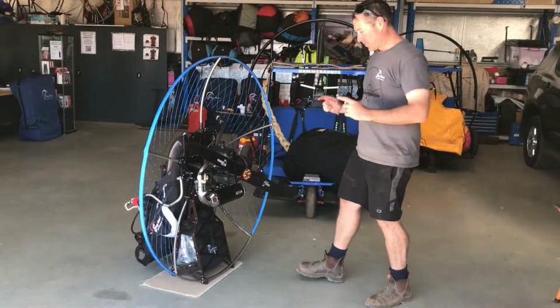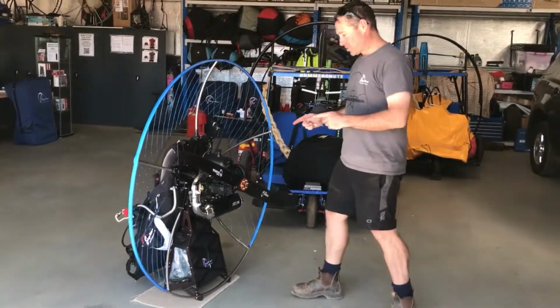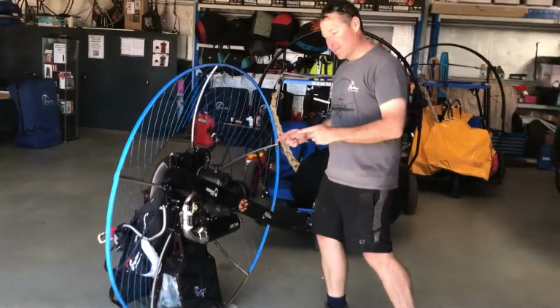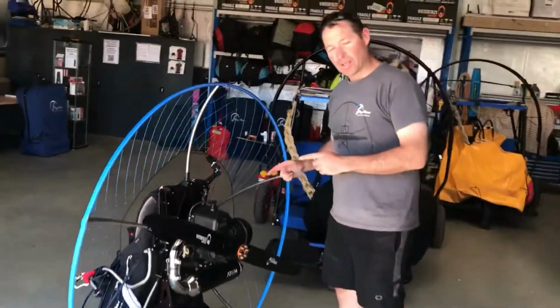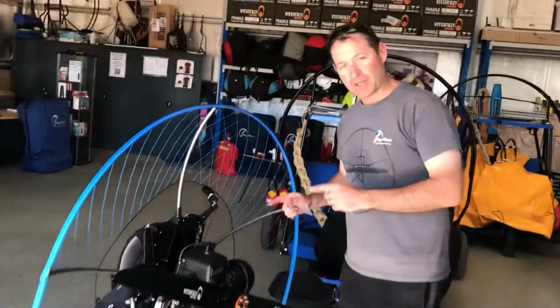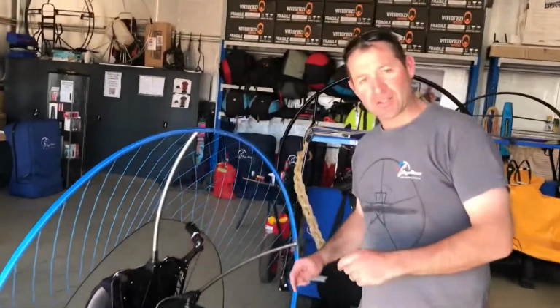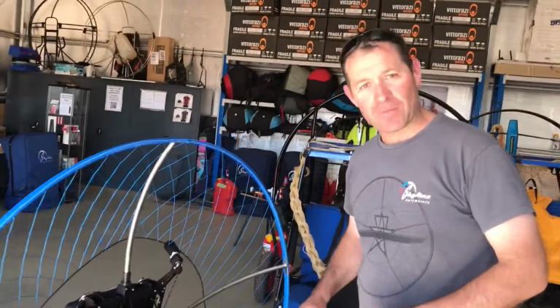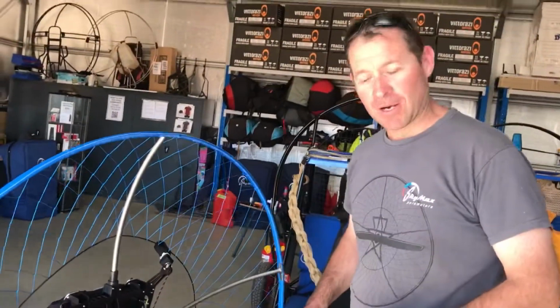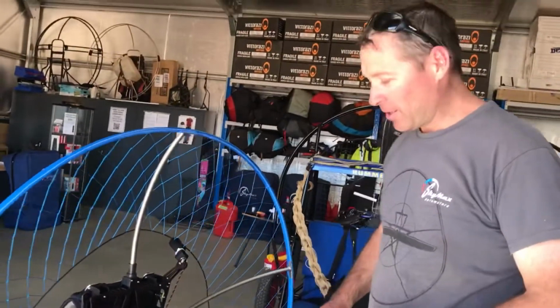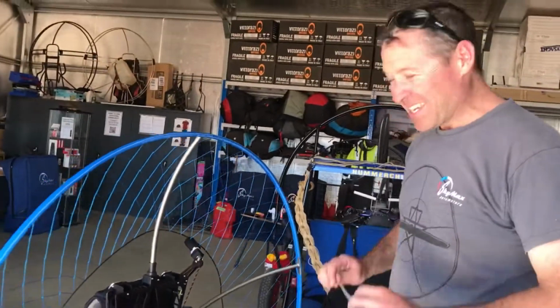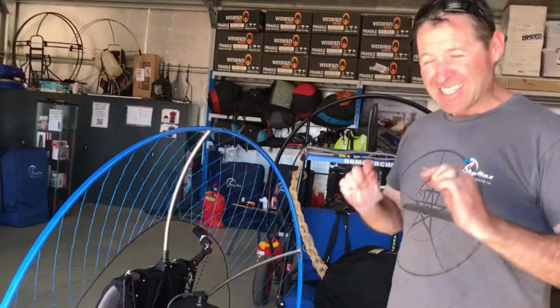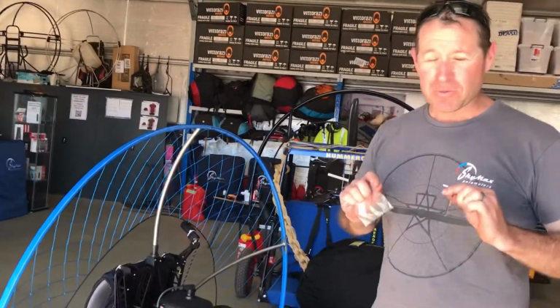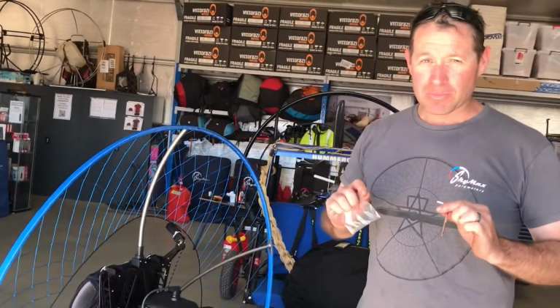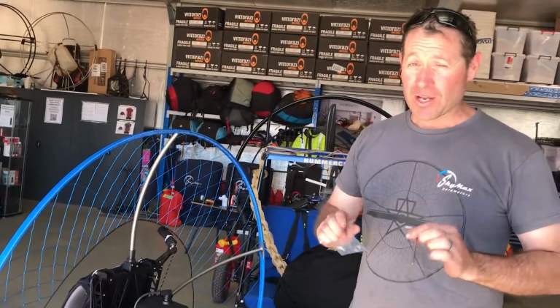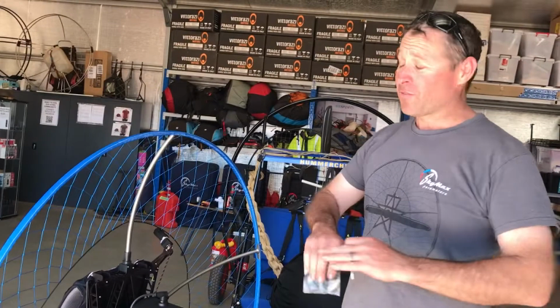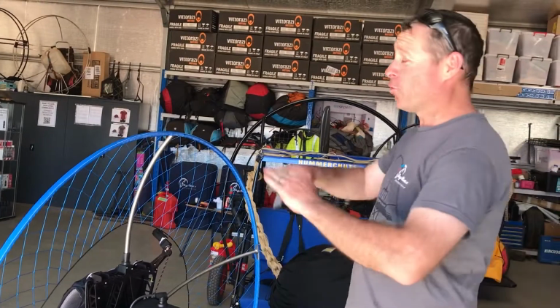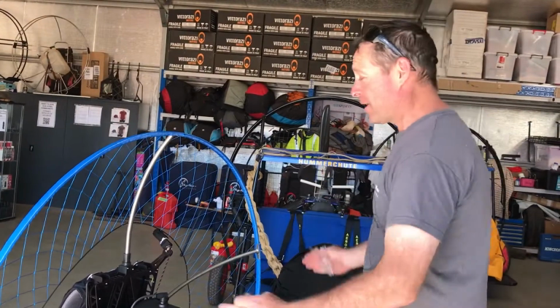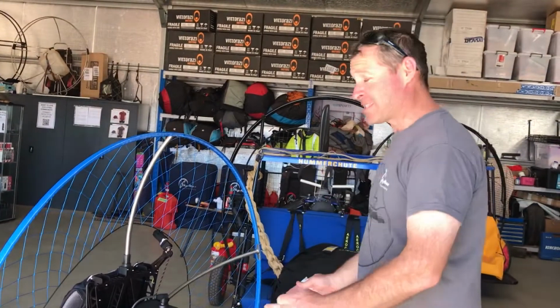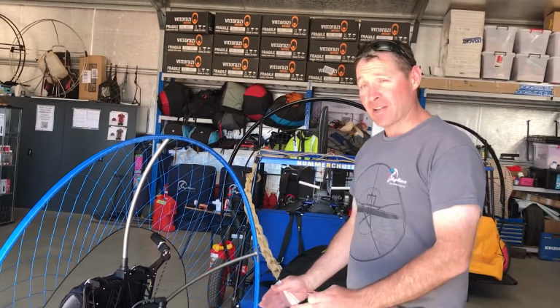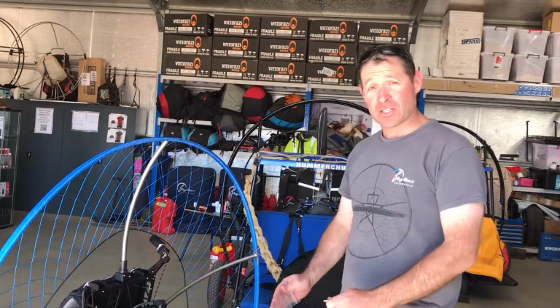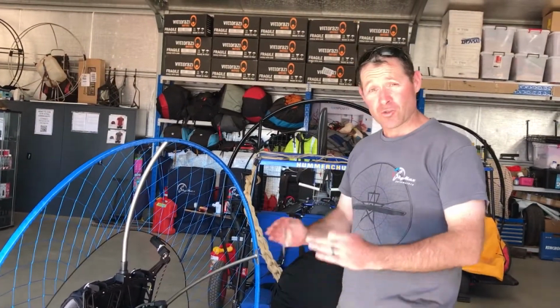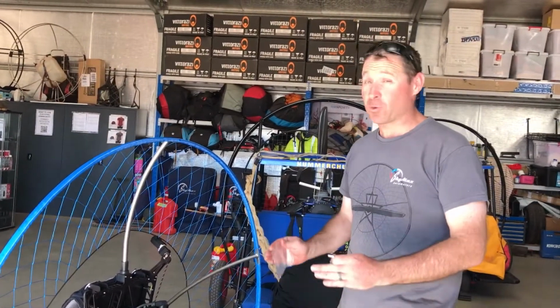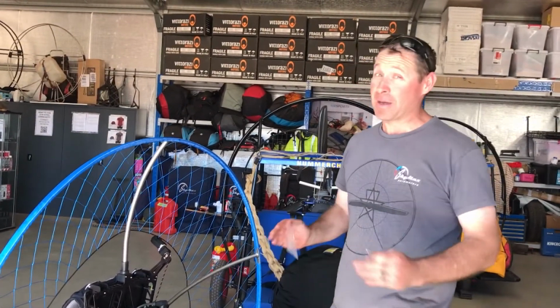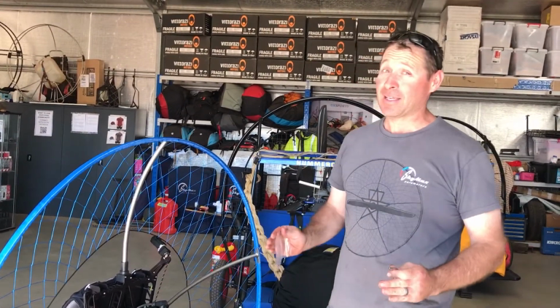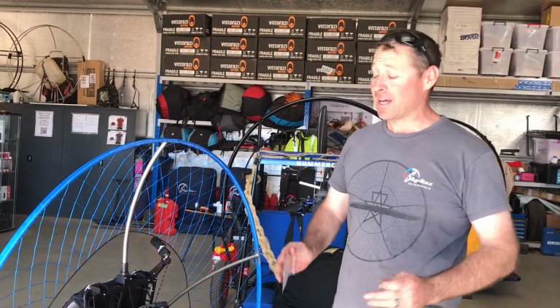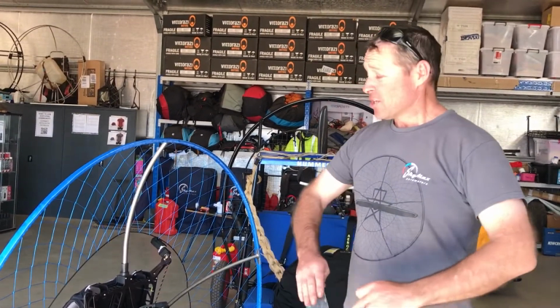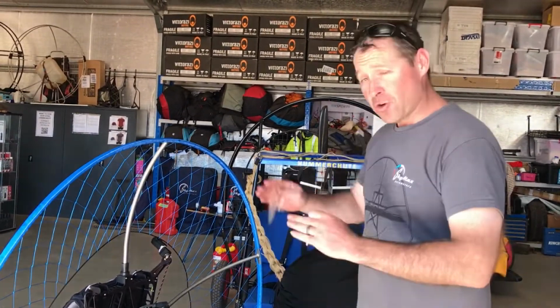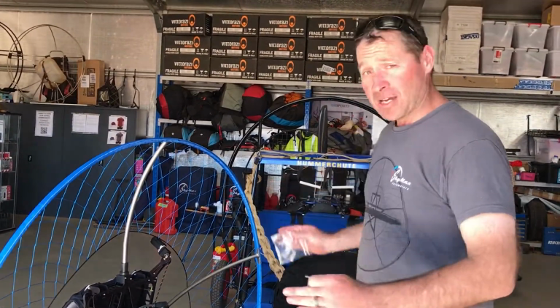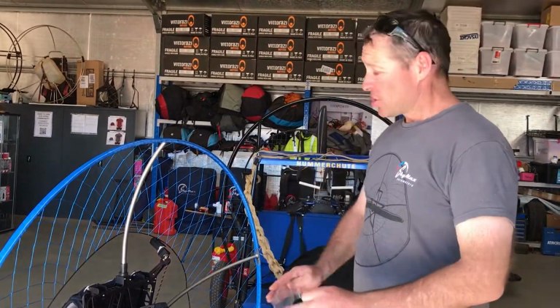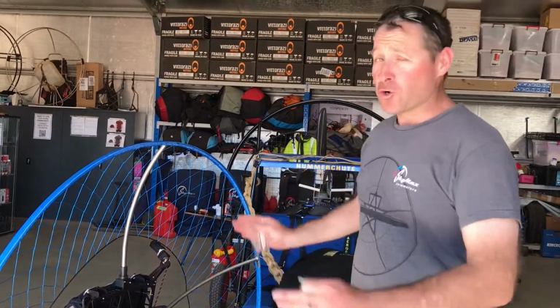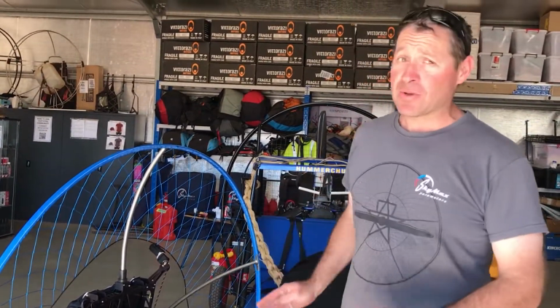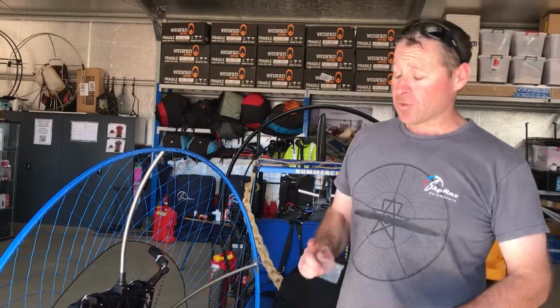I'm going to show you how to quickly break down the SkyMax paramotor. Super simple, and you can fully break this down so you can transport it in the back of your car. No dust, no damage to it.